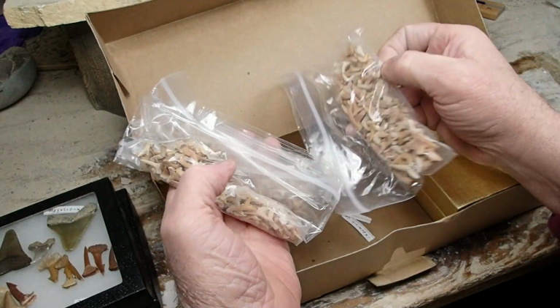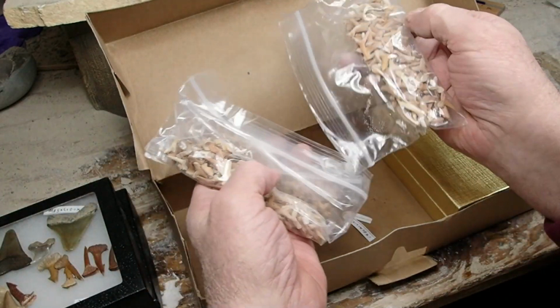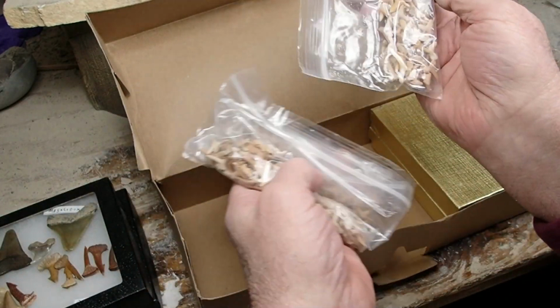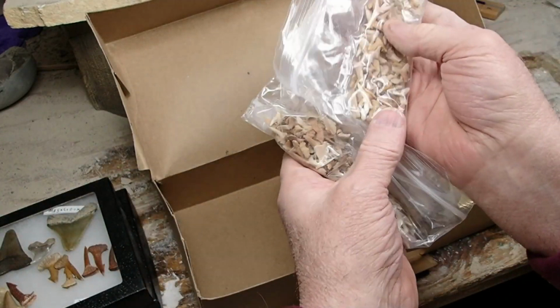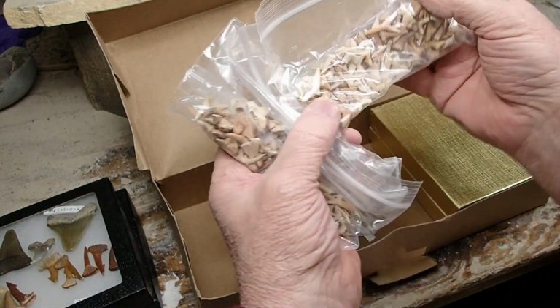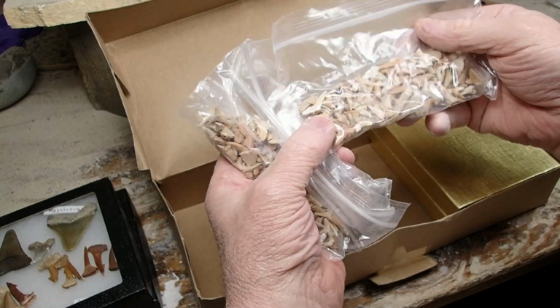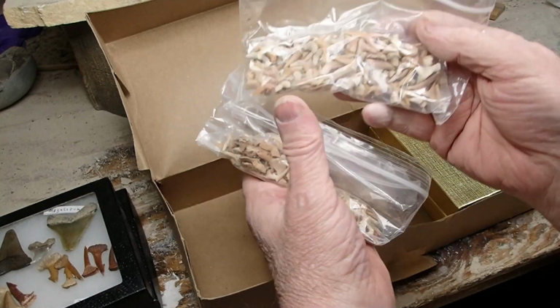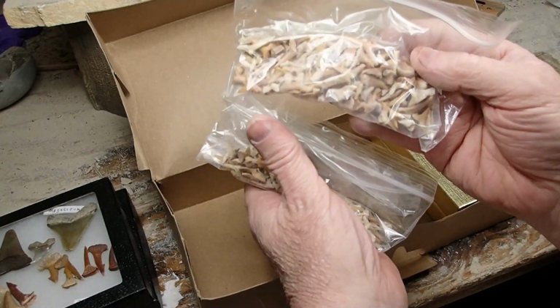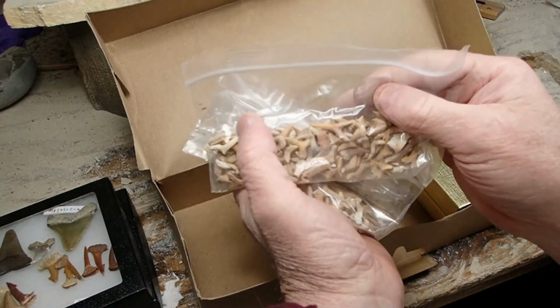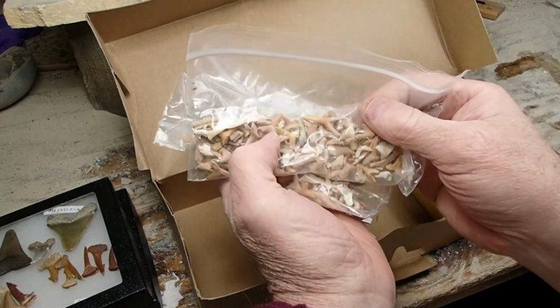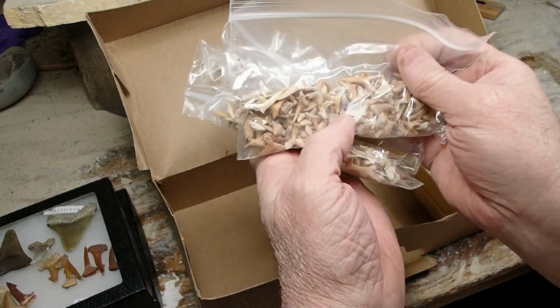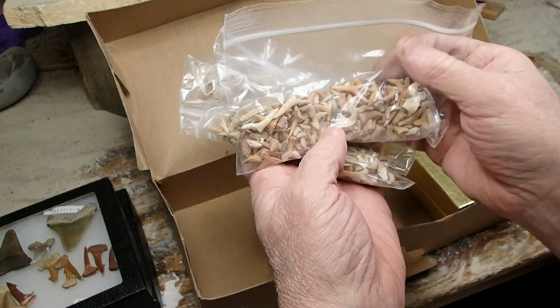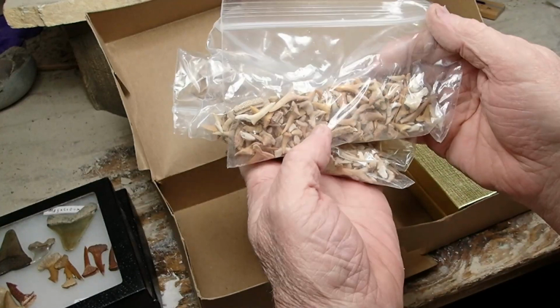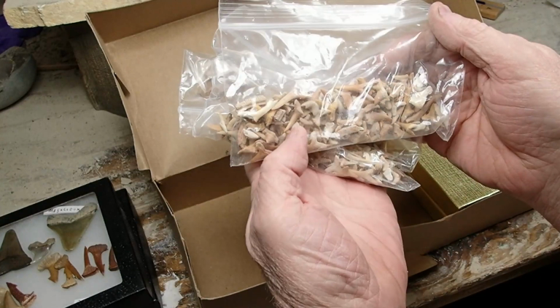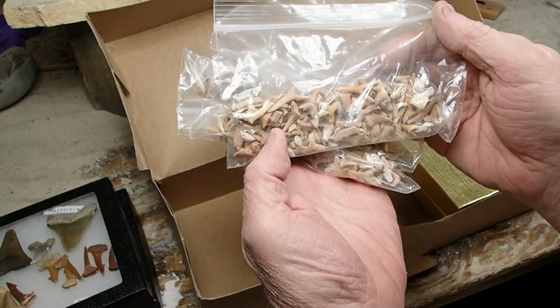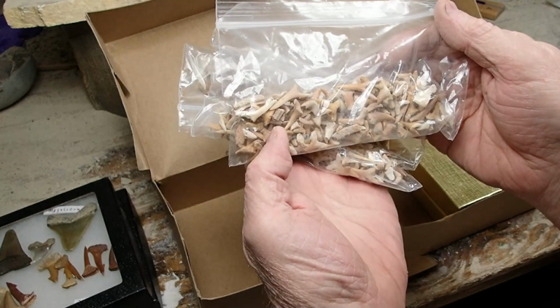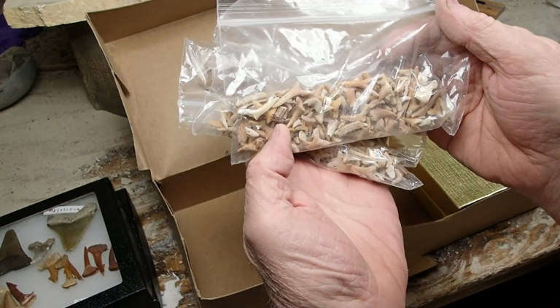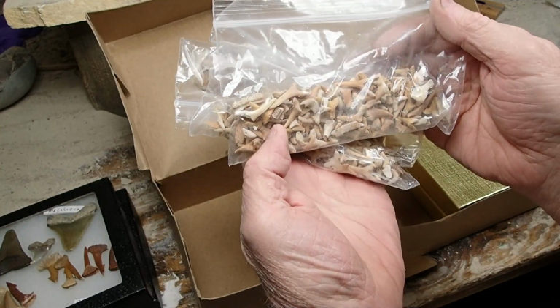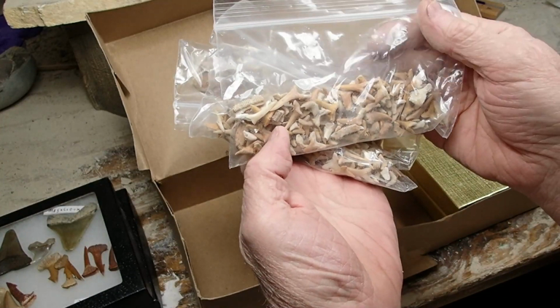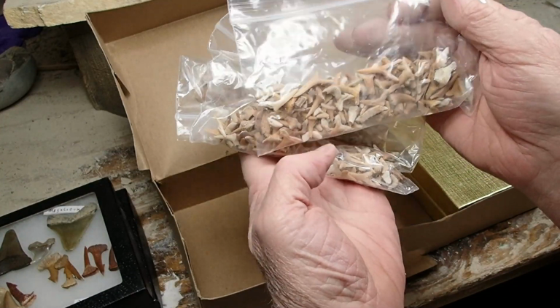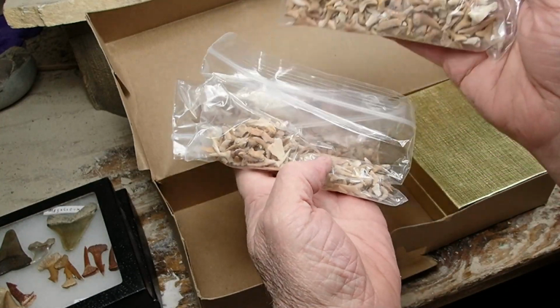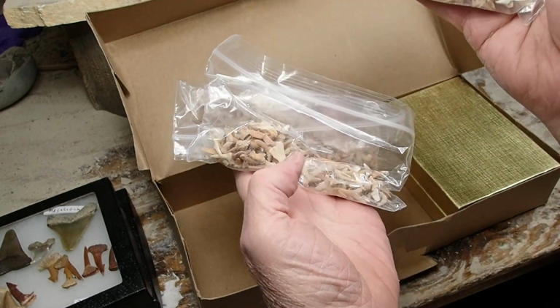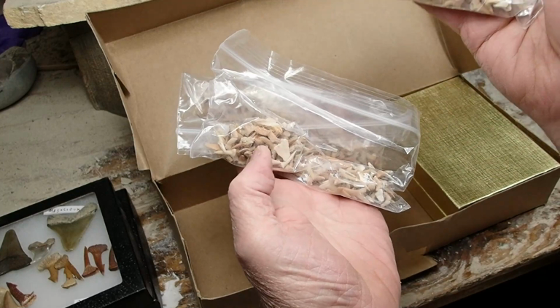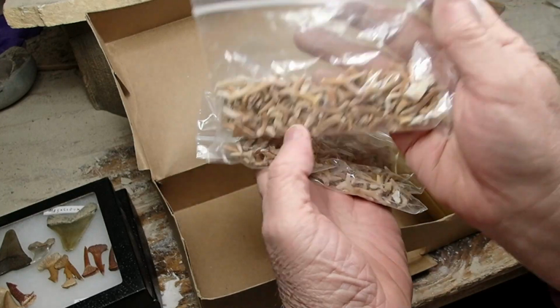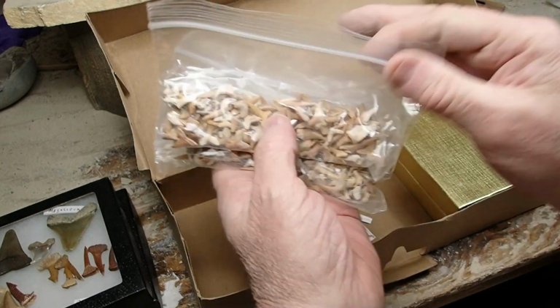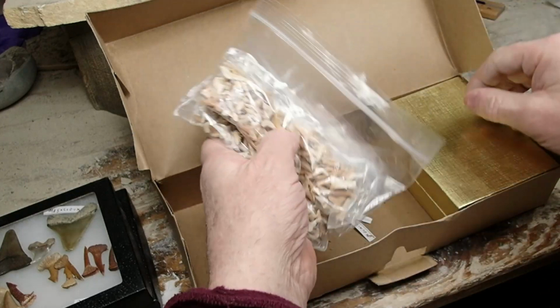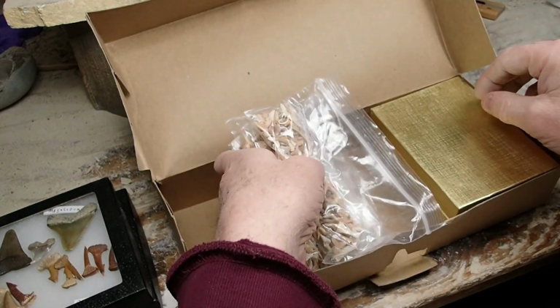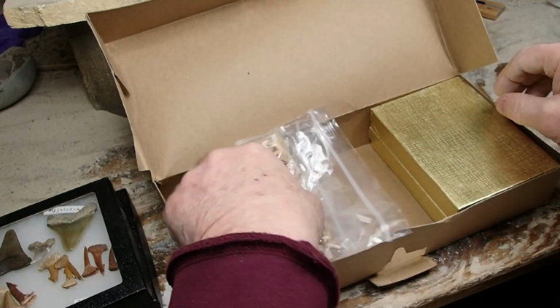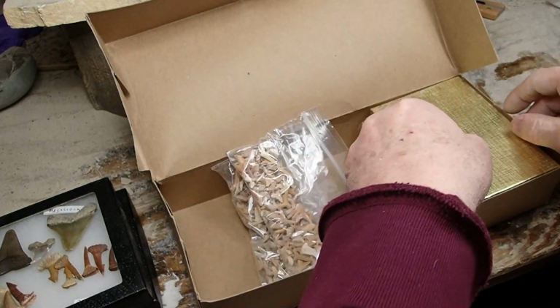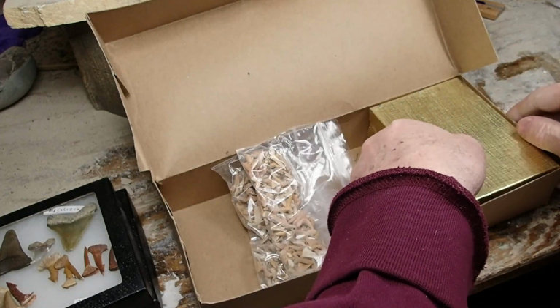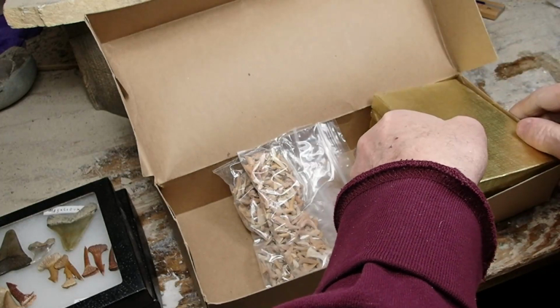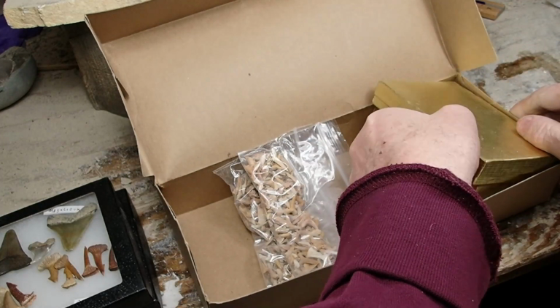I used to buy shark teeth material by the pound, sell it in these little baggies. Holy cow. I can't believe I have that stuff still.